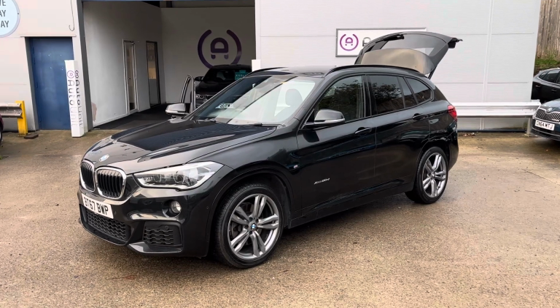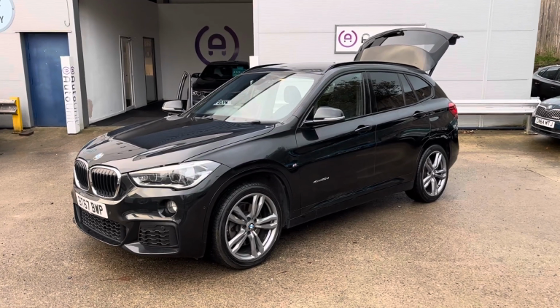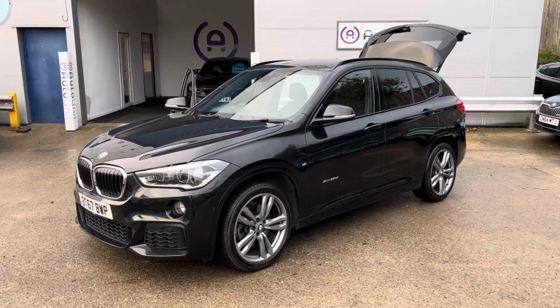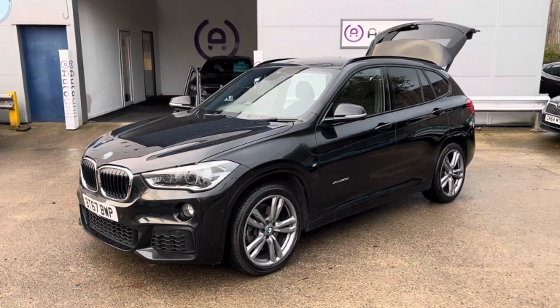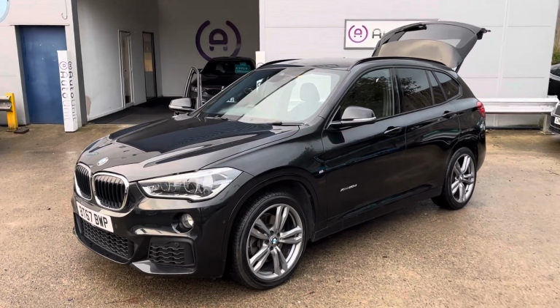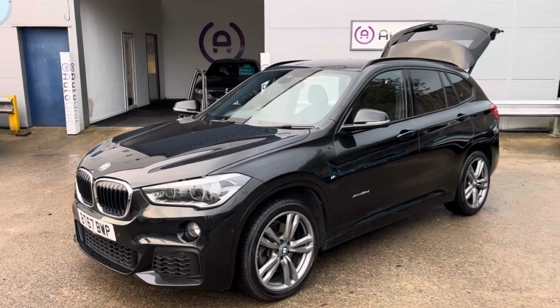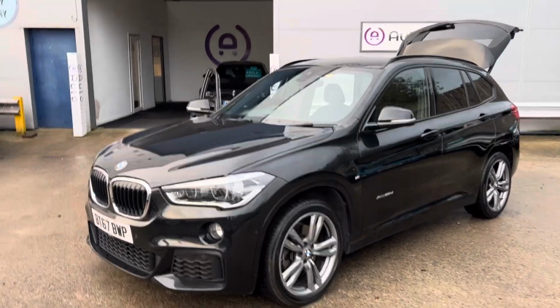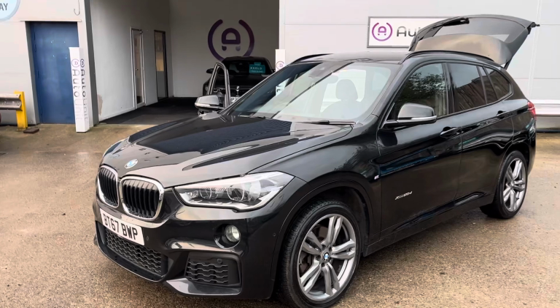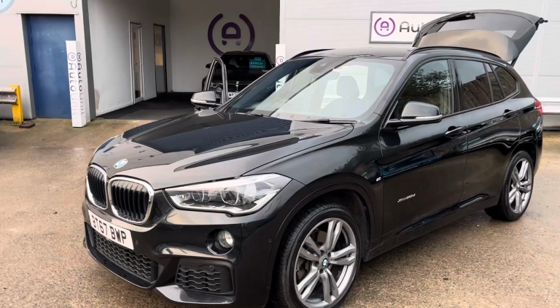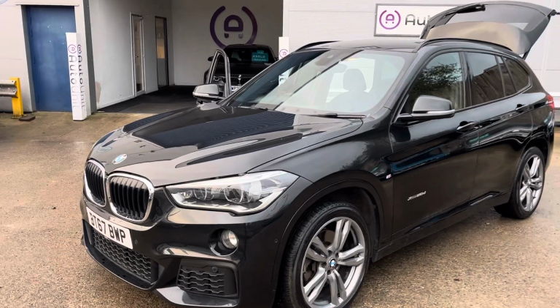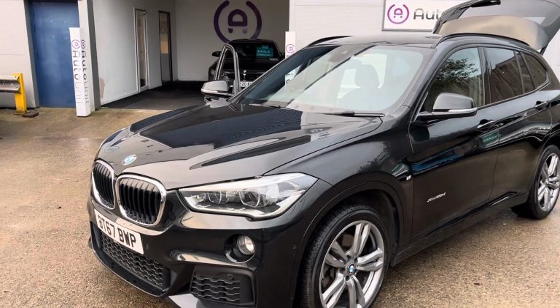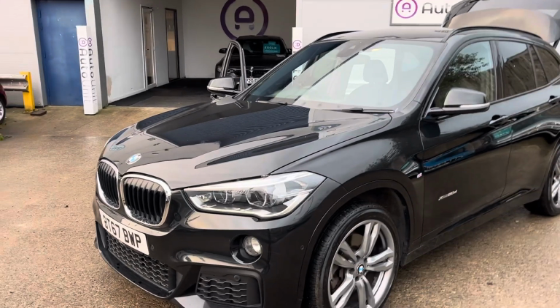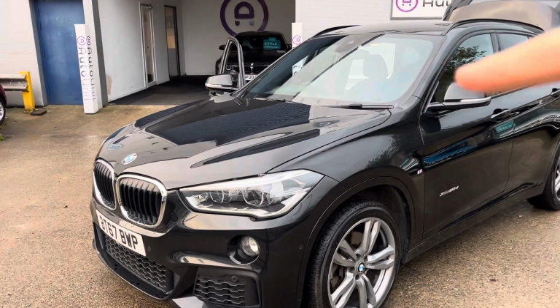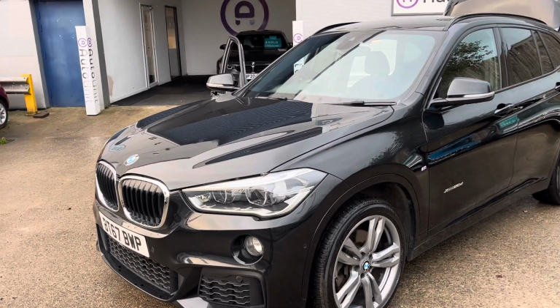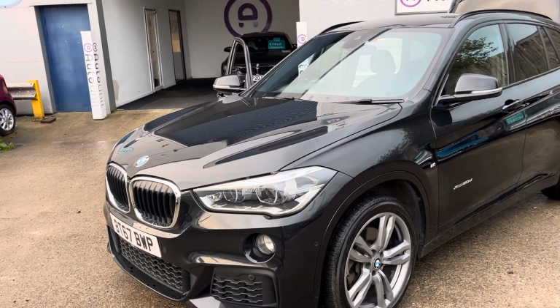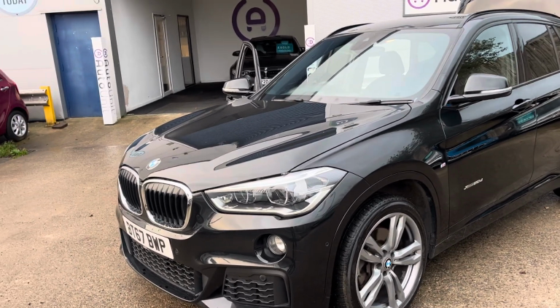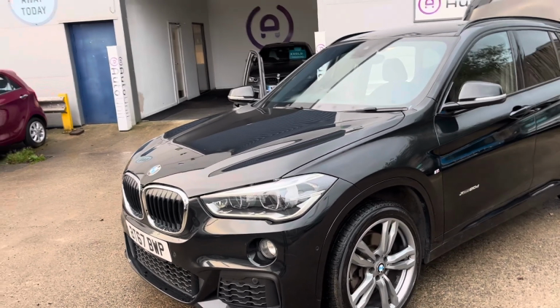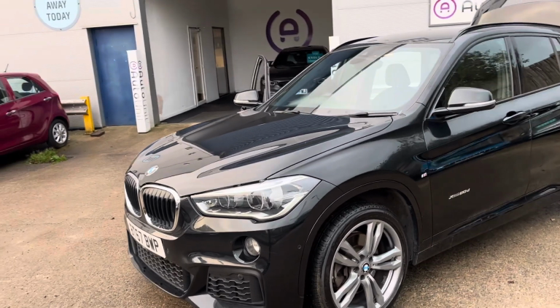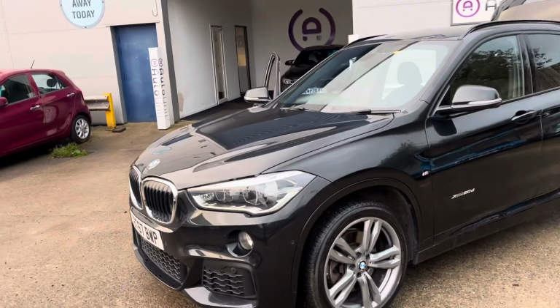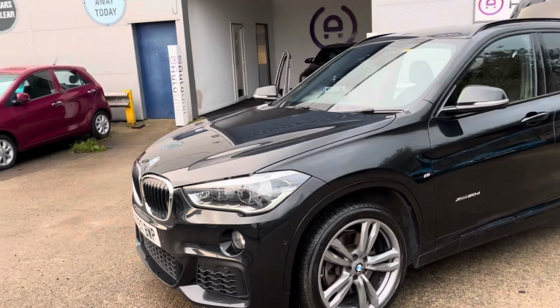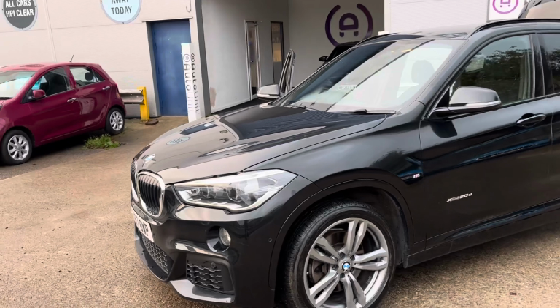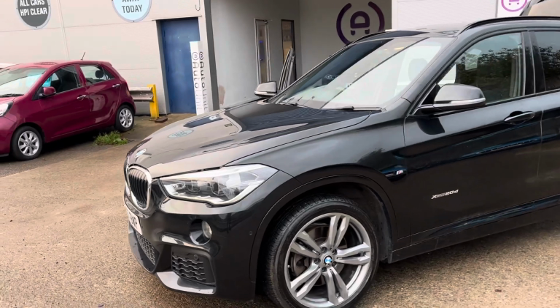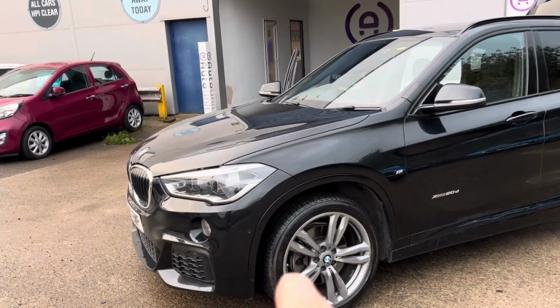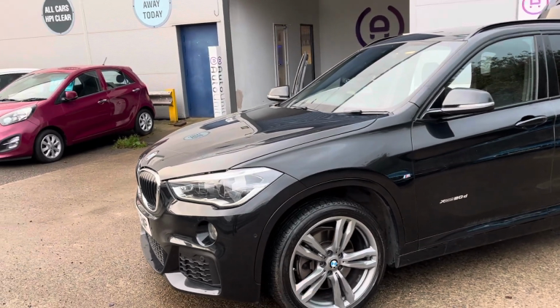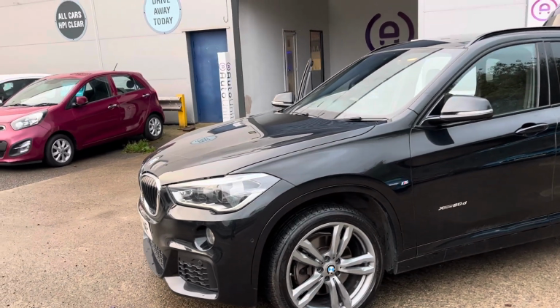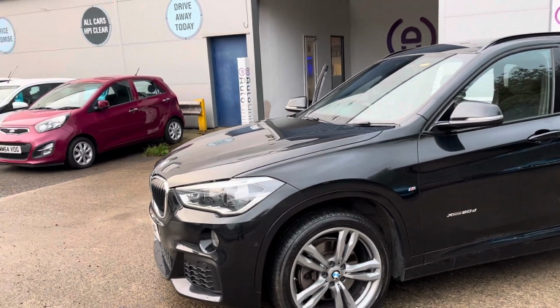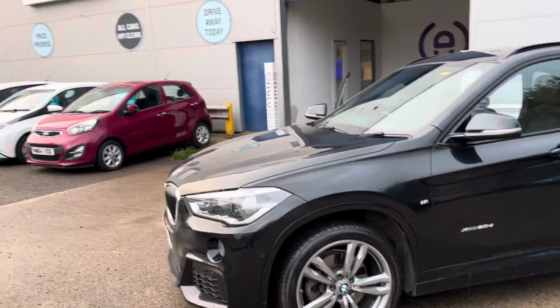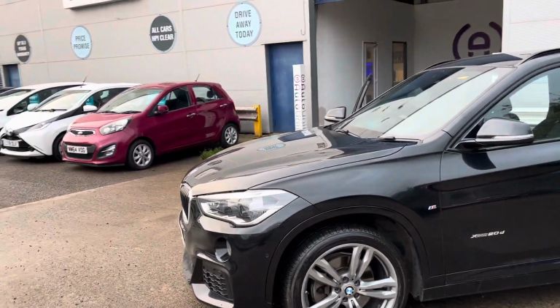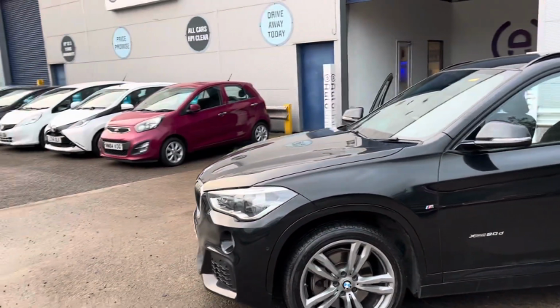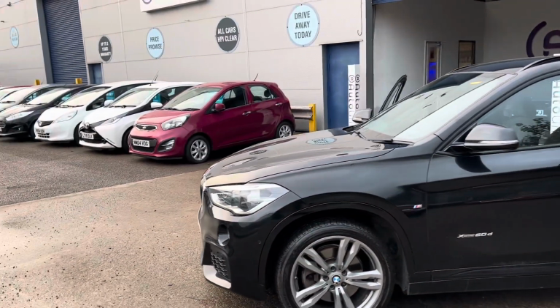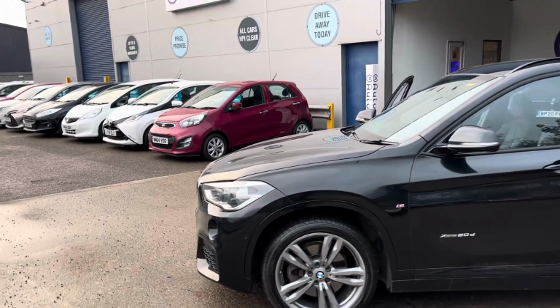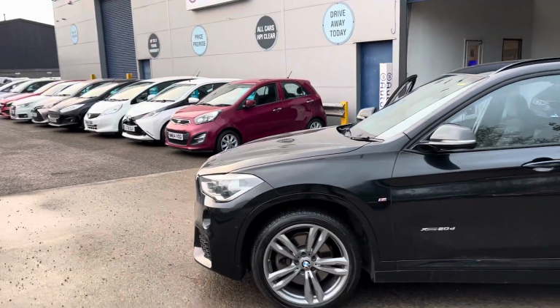Welcome to the walk-around of our BMW X1 here at AutoNet. Starting at the front, we've got Xenon headlights with LED daytime running lights. We've also got front parking sensors, and you'll spot the added one on the side — that's for the Park Assist.